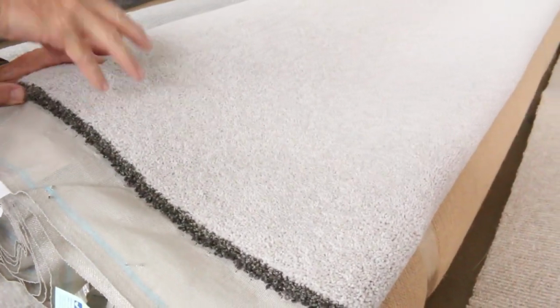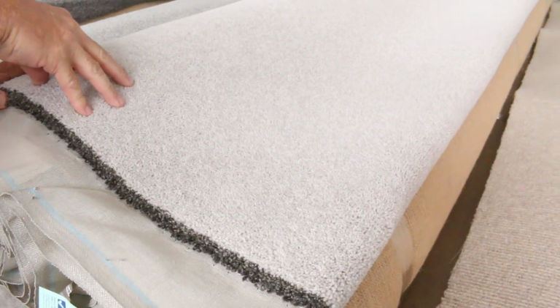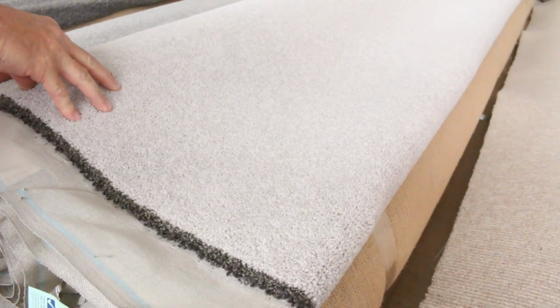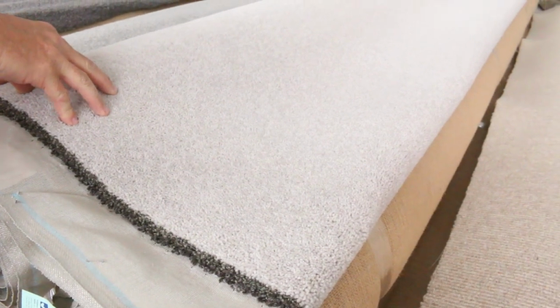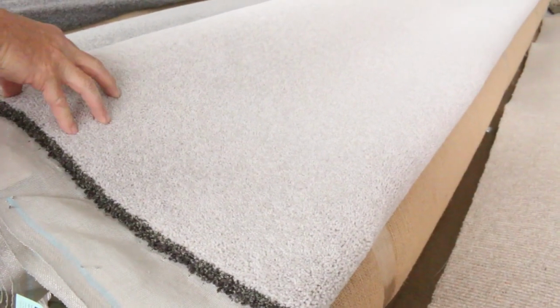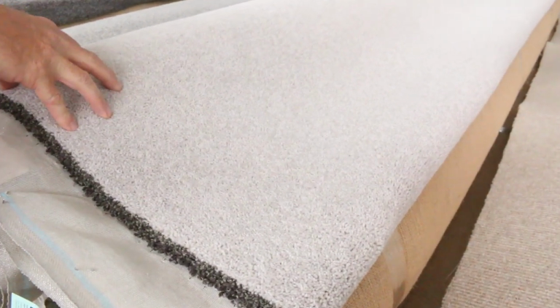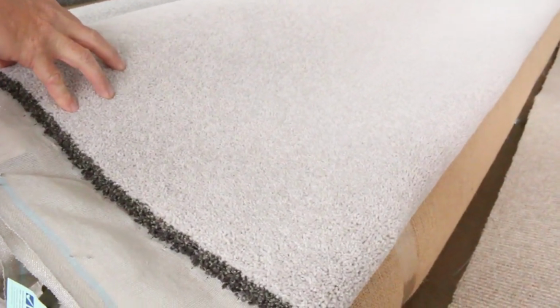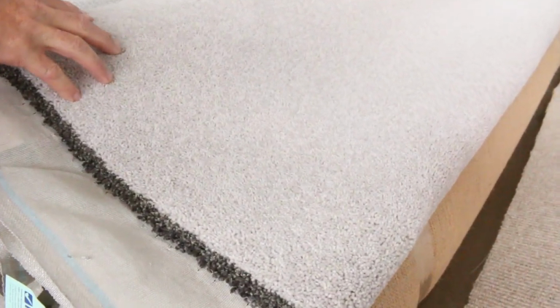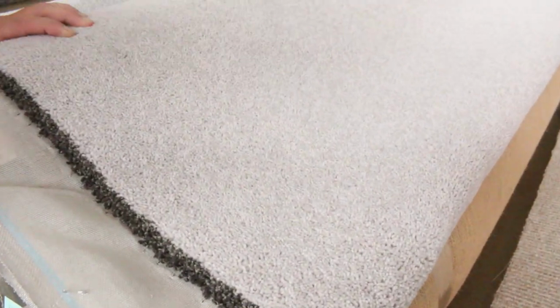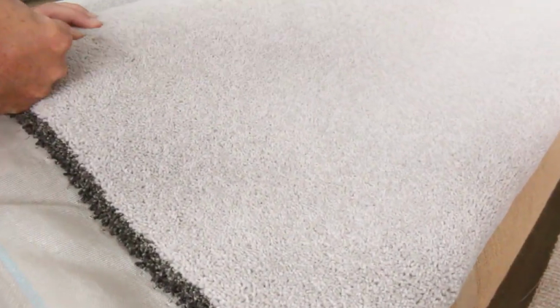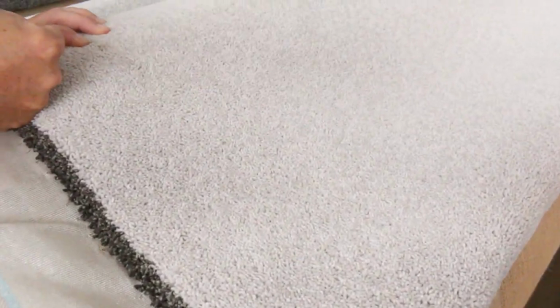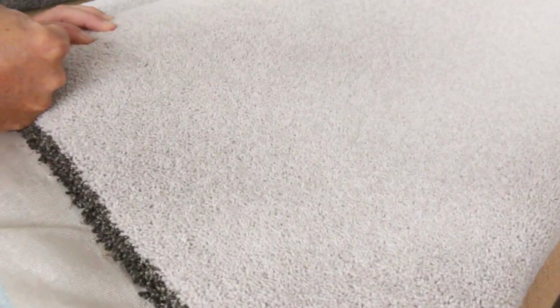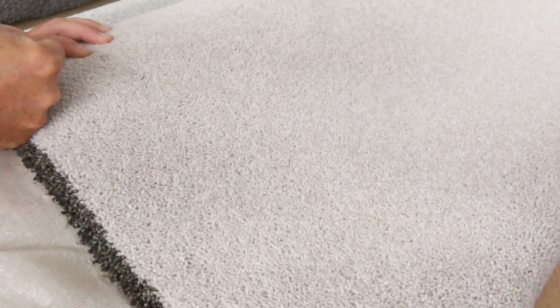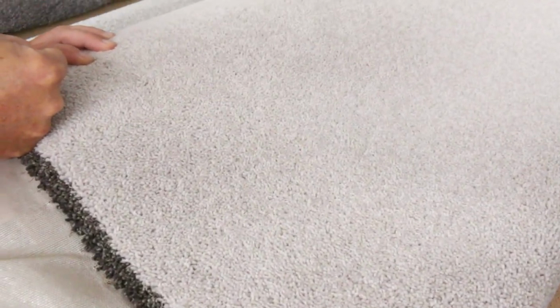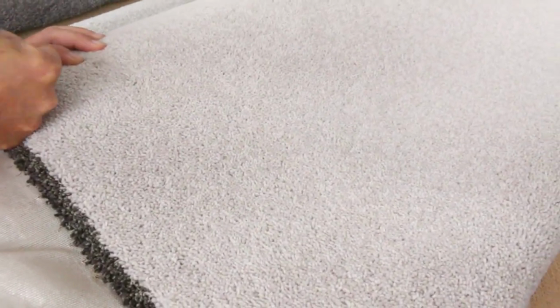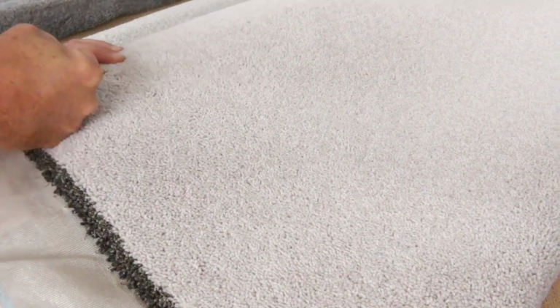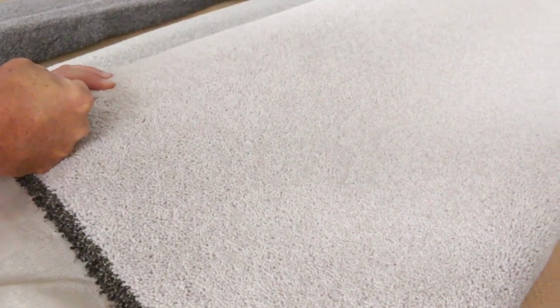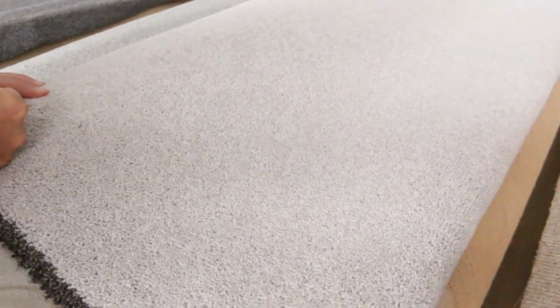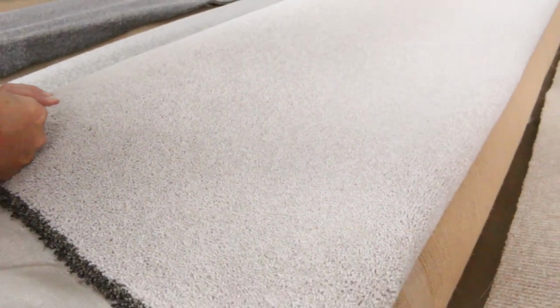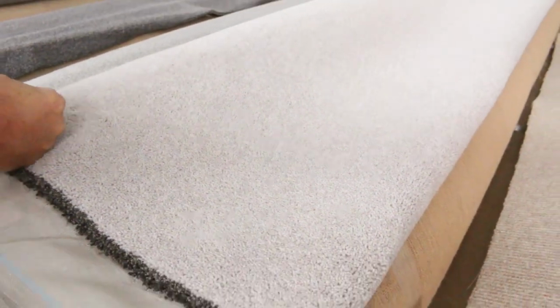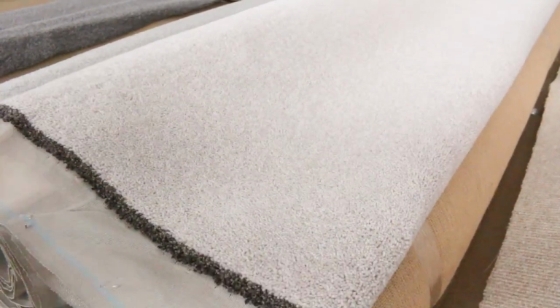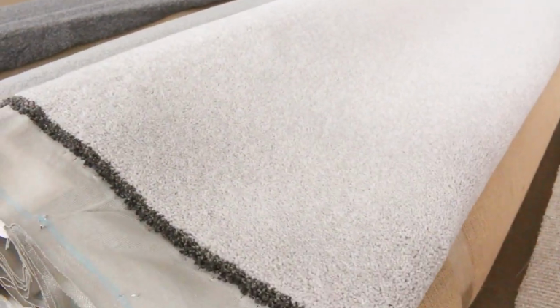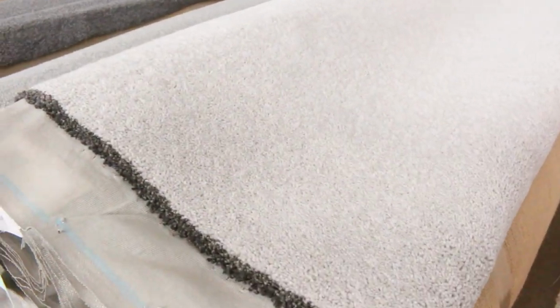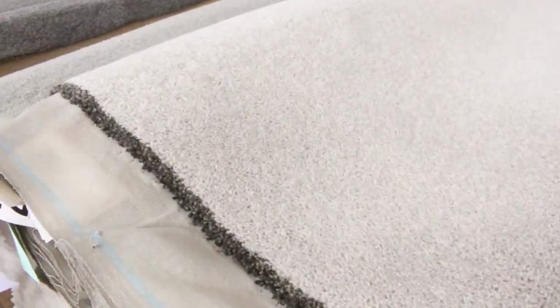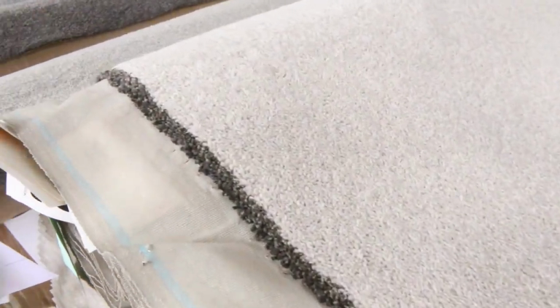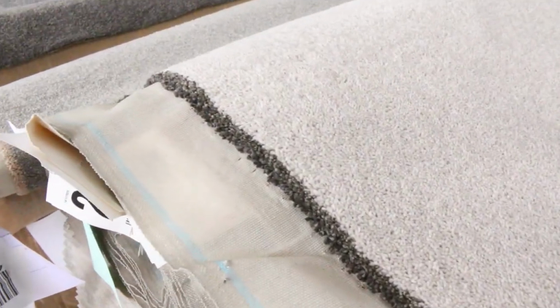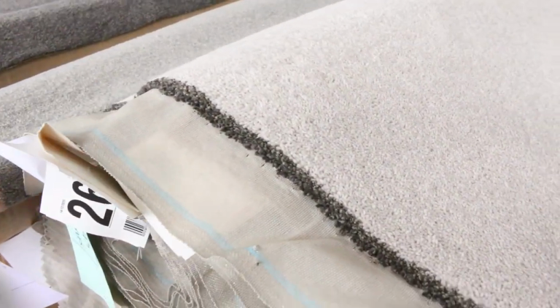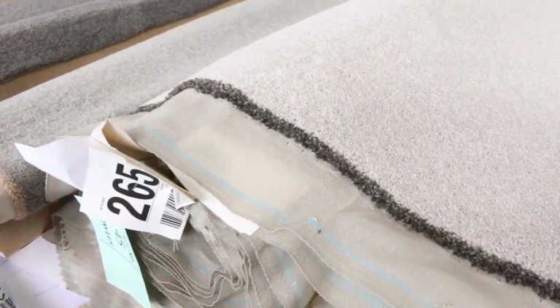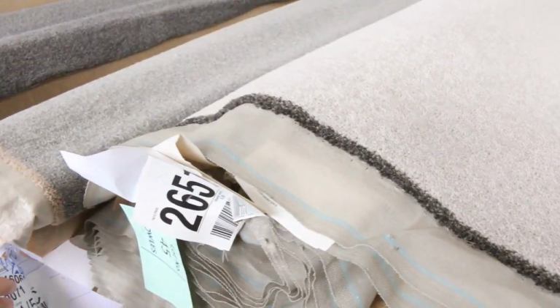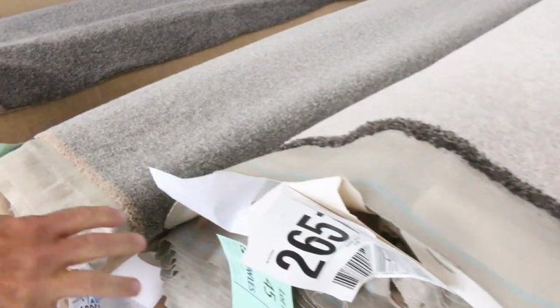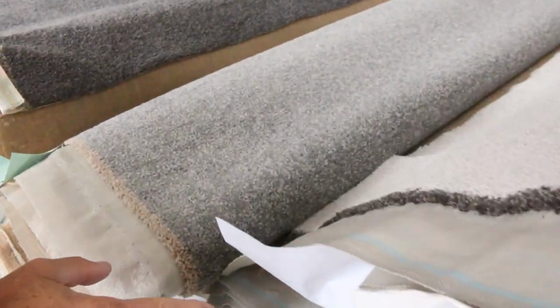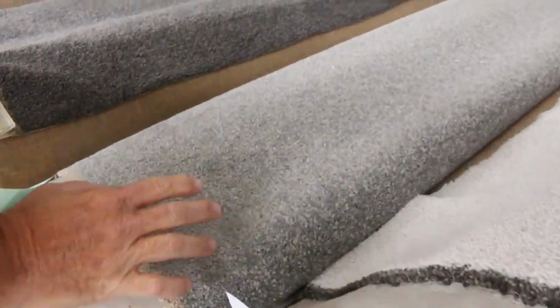Lot number 46 is 34.4 metres long, 3.66 metres wide. It's an 80/20 twist pile, normally retailing around $140 a metre. I'd be expecting around about $40 a metre — that's $100 a metre off. So you're saving, just on that one roll alone, around about $3,000. So that's awesome buying.